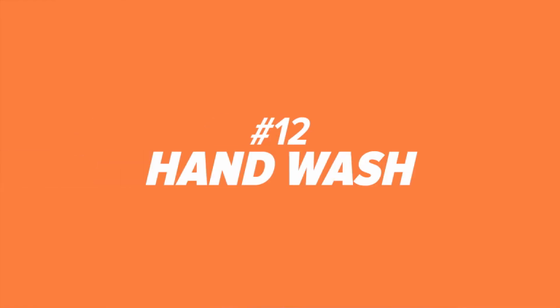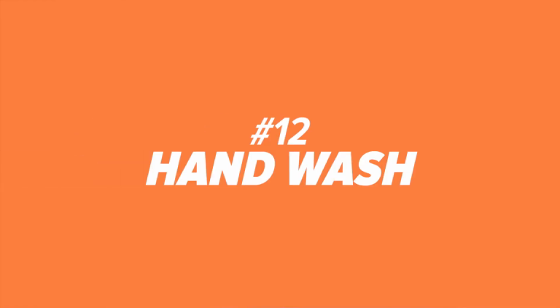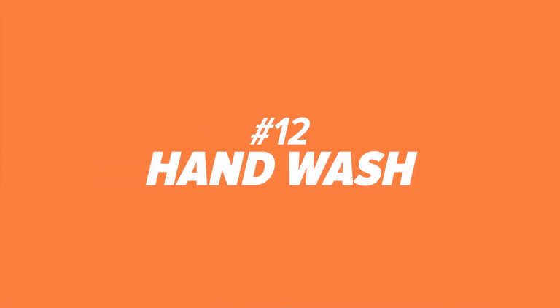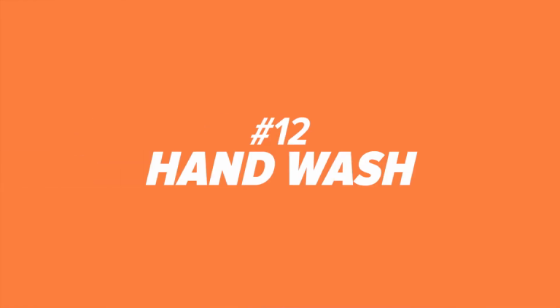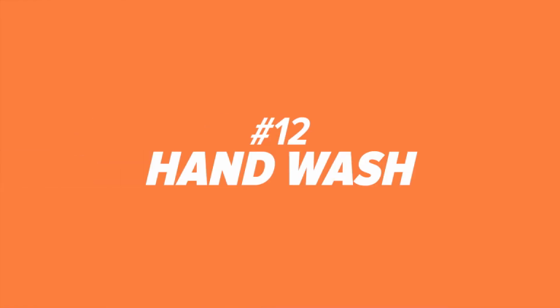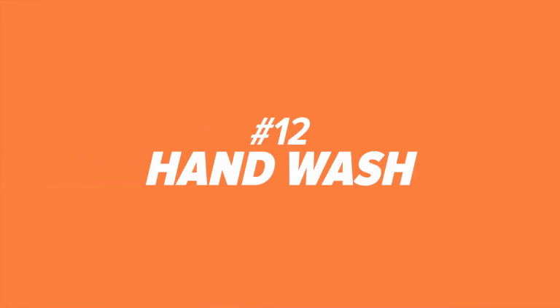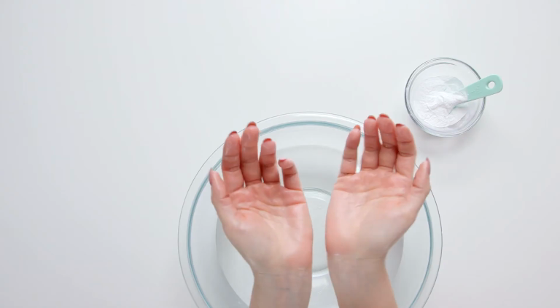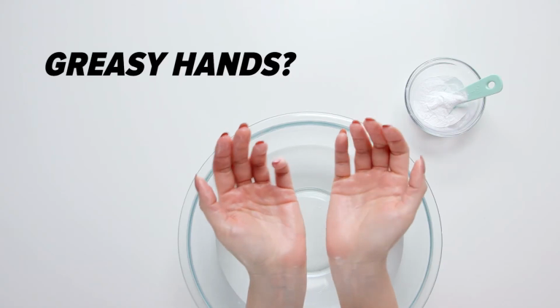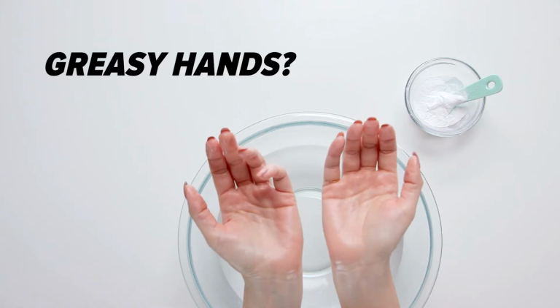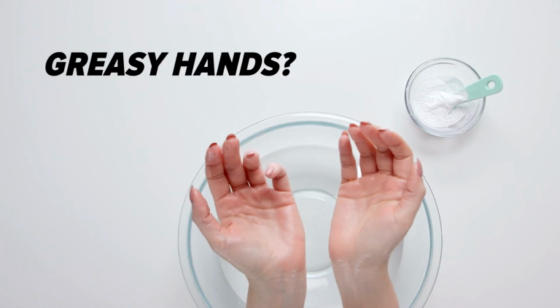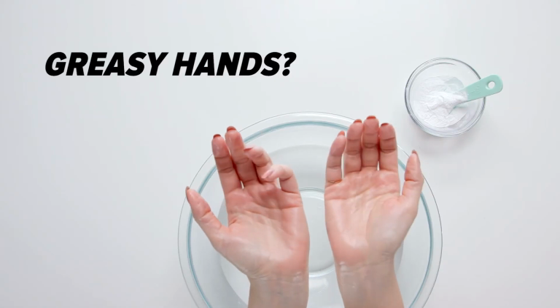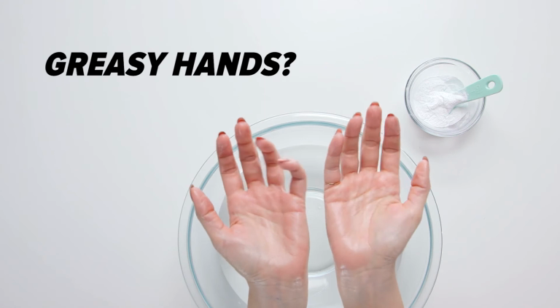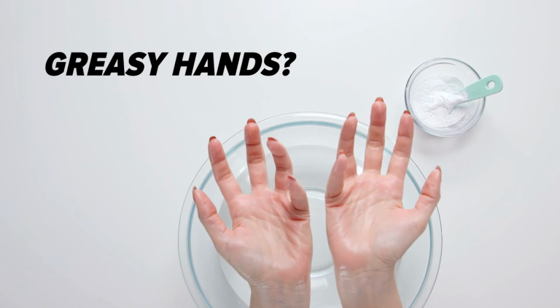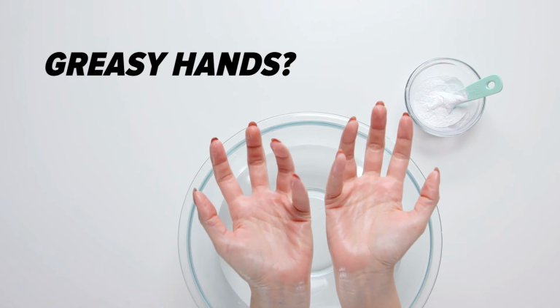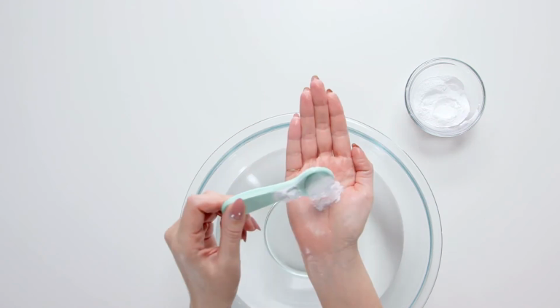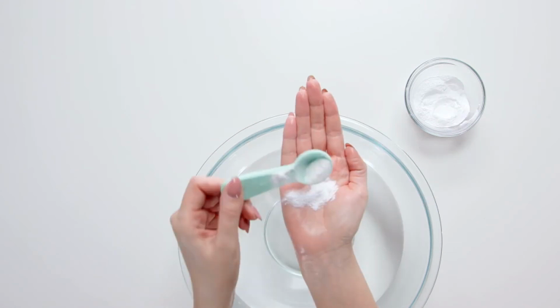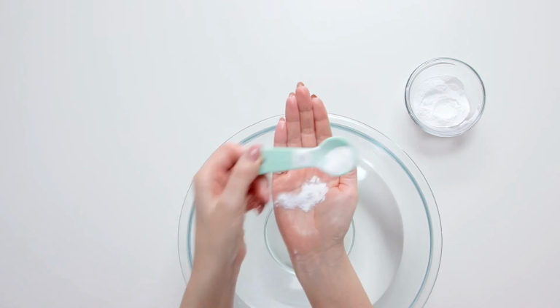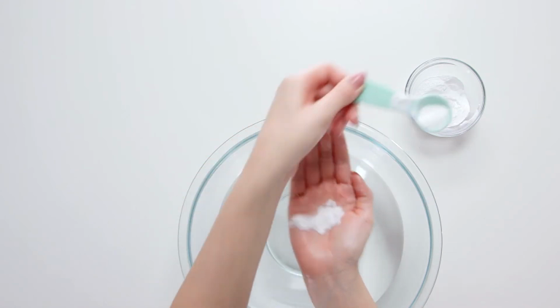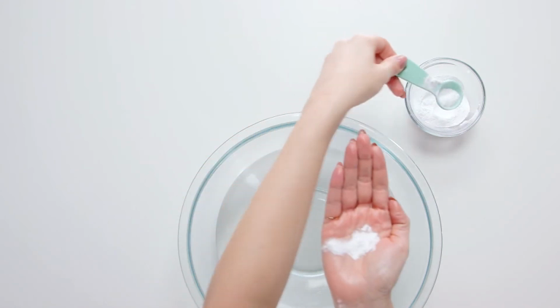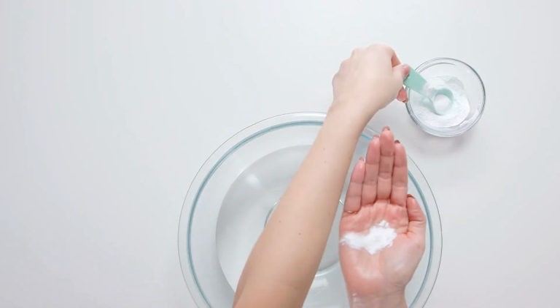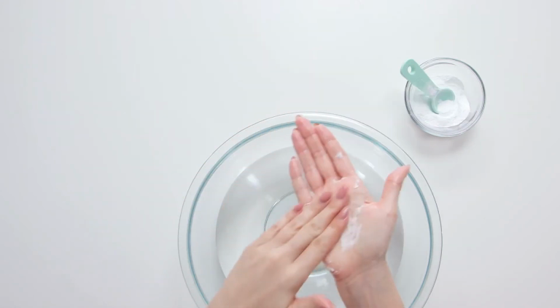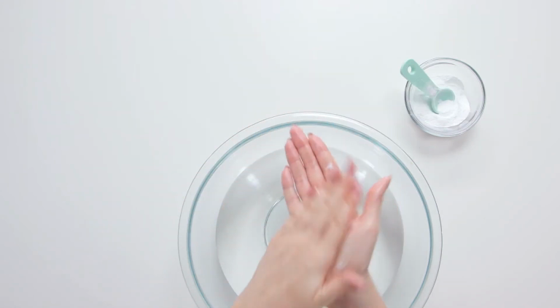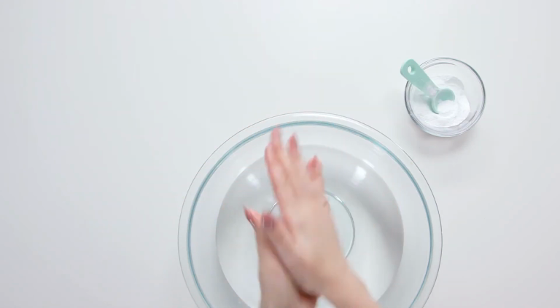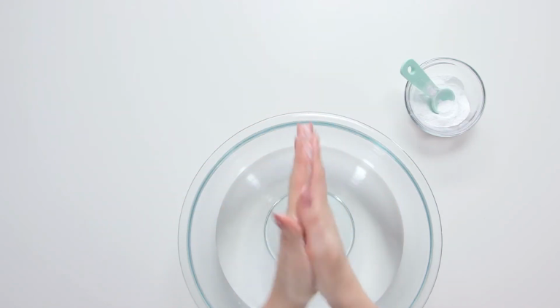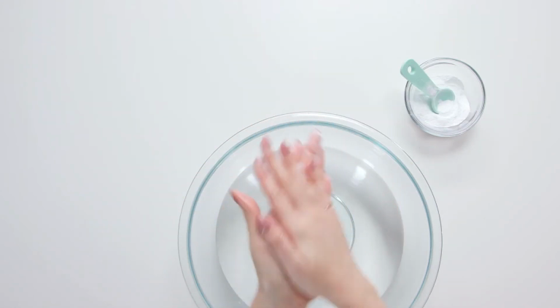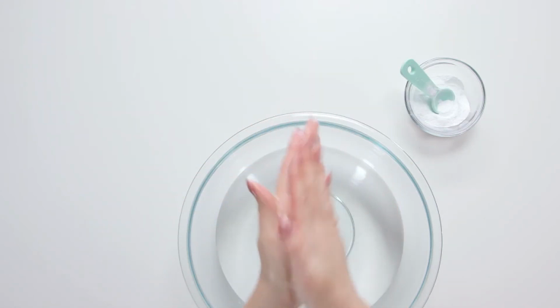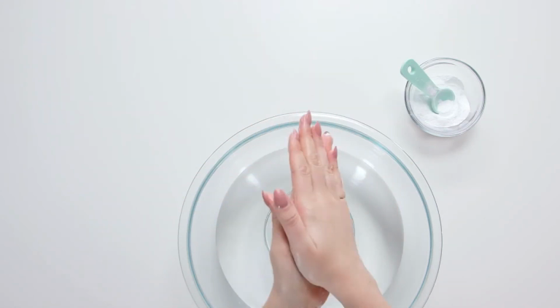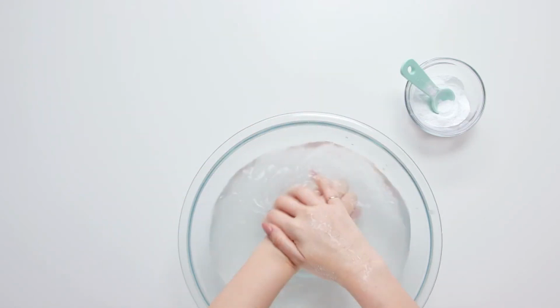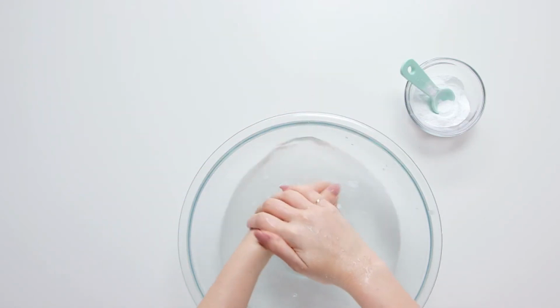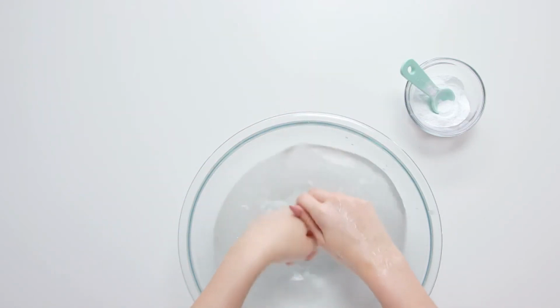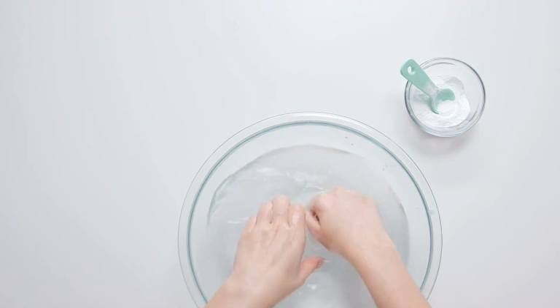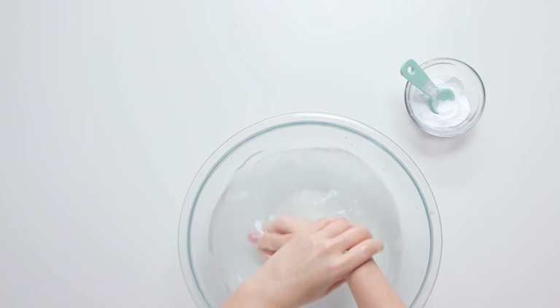Number twelve: hand wash. If you have greasy hands from either coconut oil or one of your favorite makeup products, apply a little bit of baking soda to the palm of your hands to get rid of the slick.